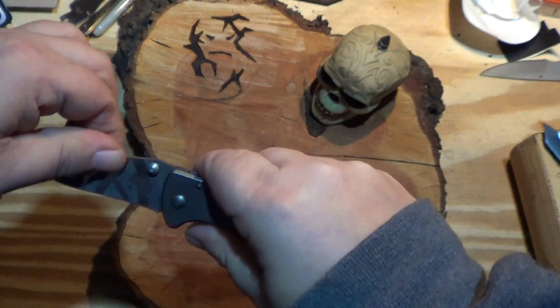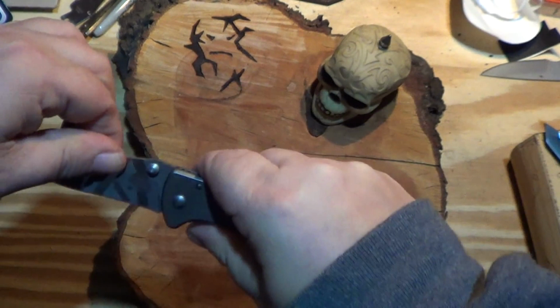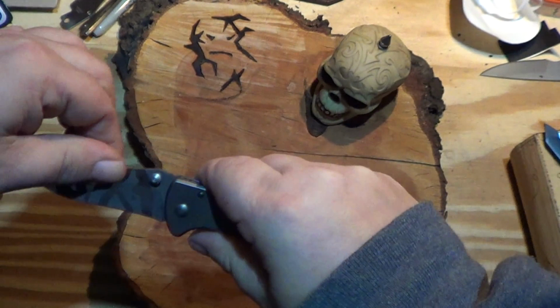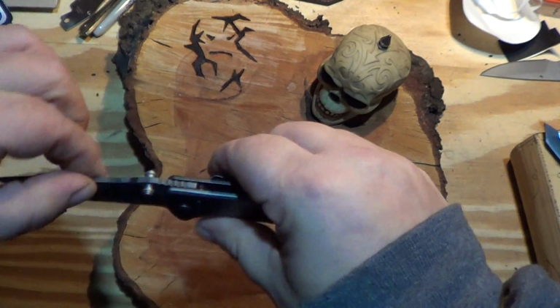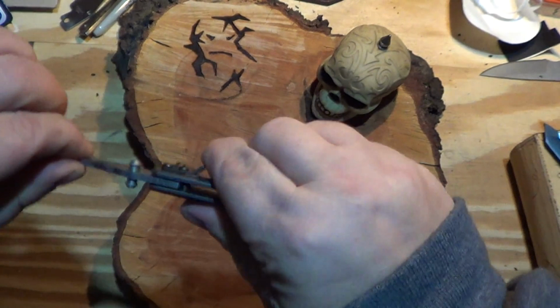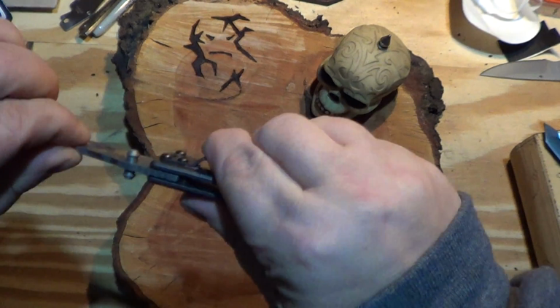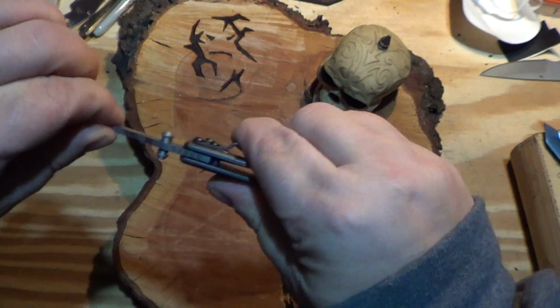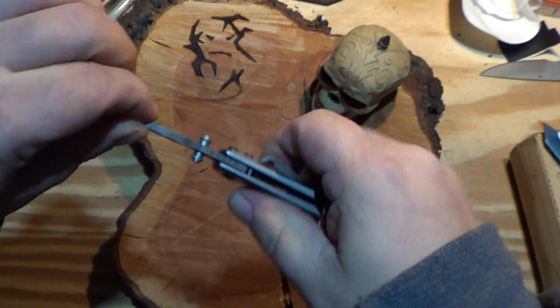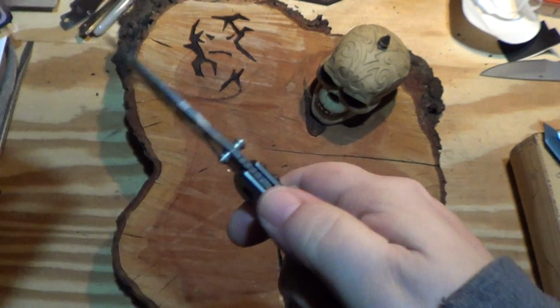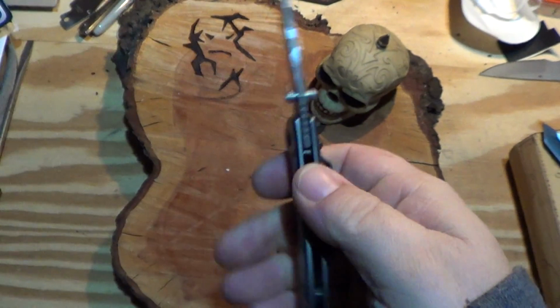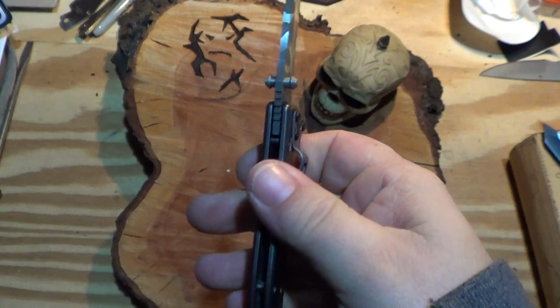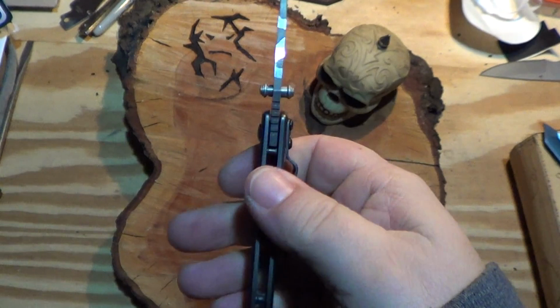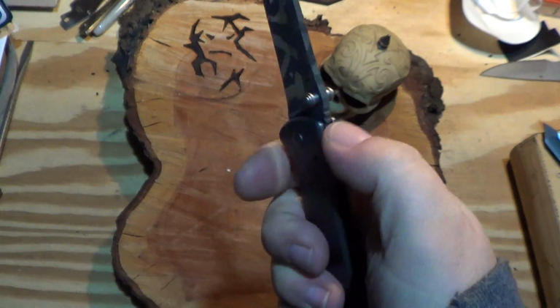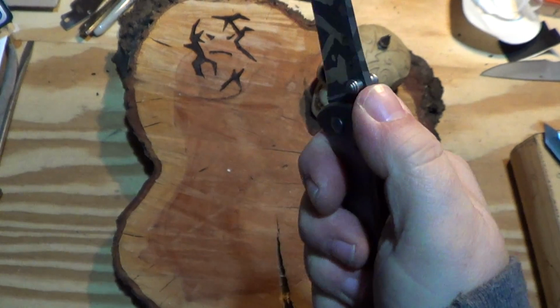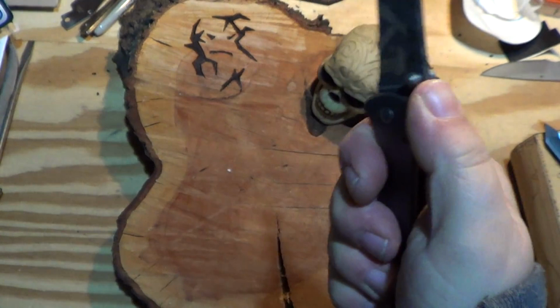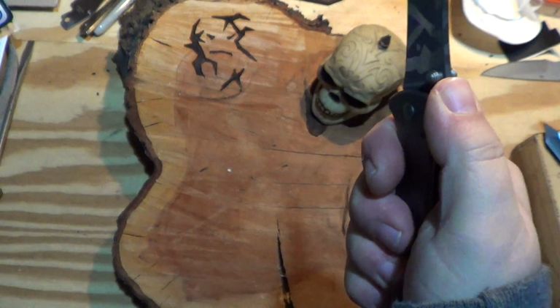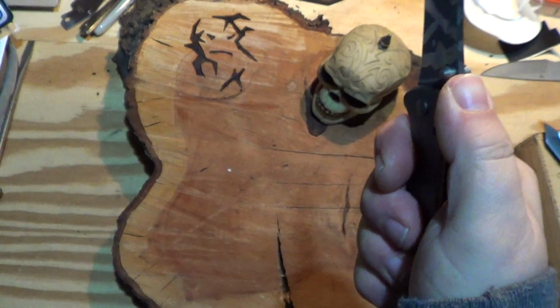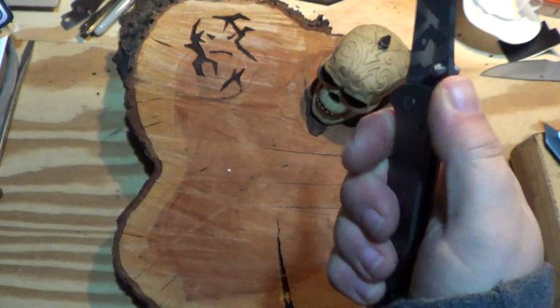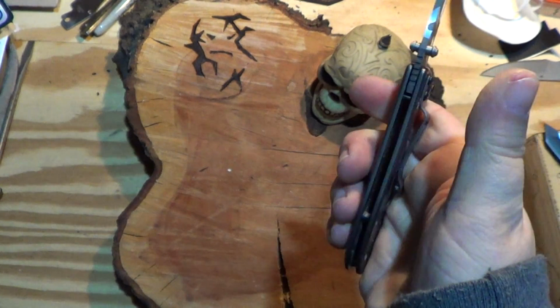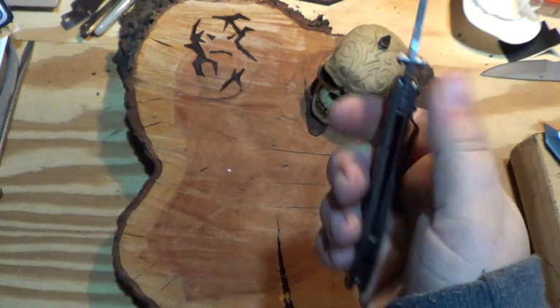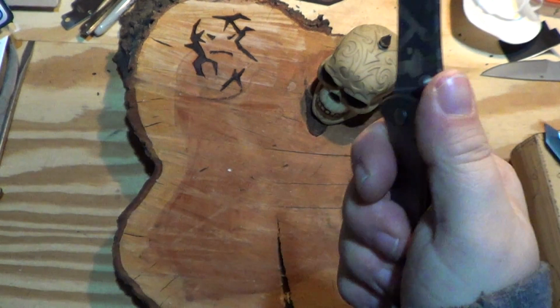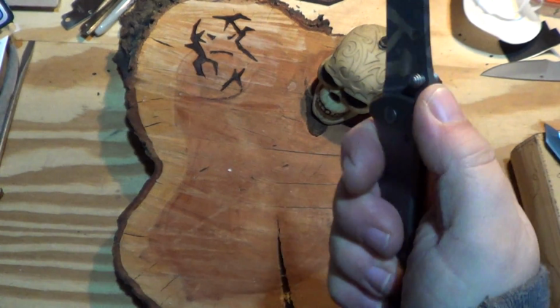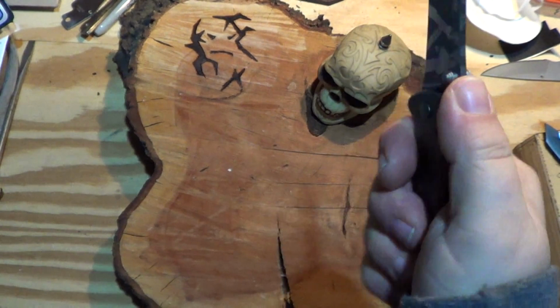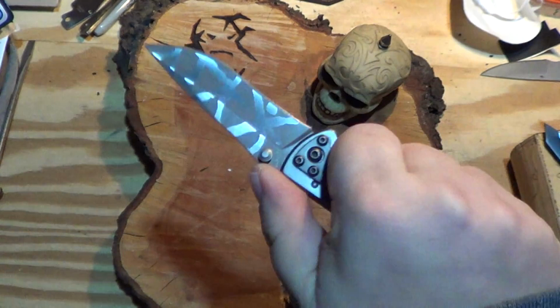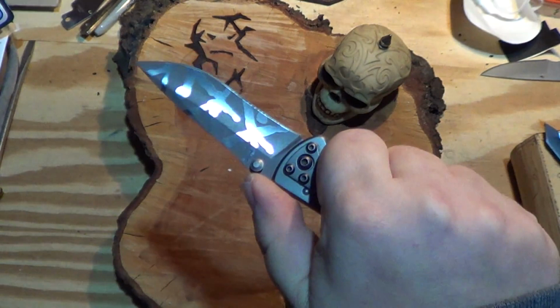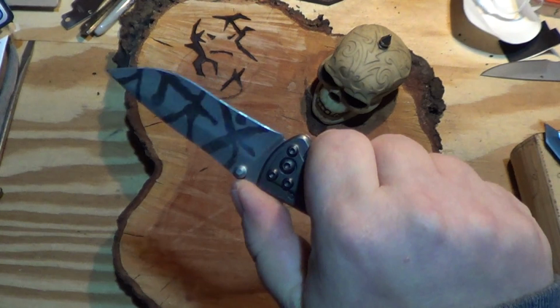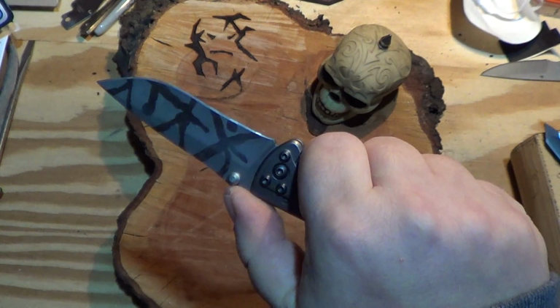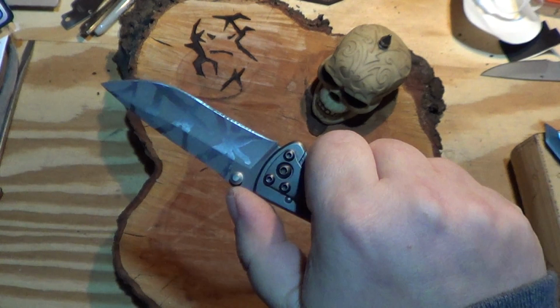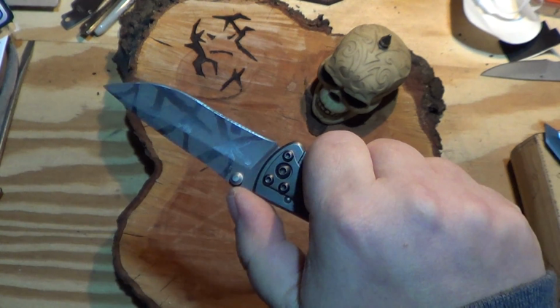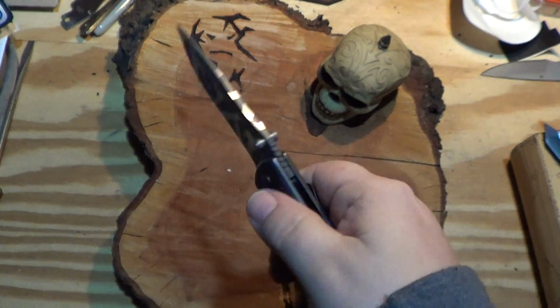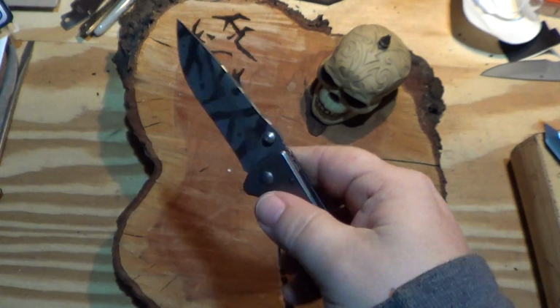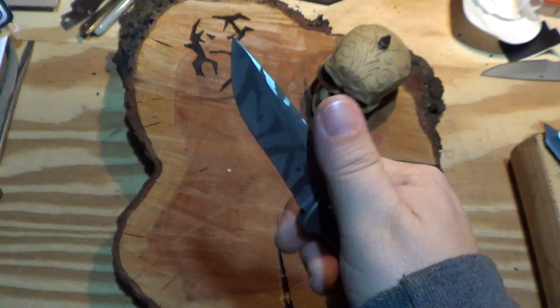Solid lock — this thing has no movement anywhere. Good functional jimping on the back, if you like that kind of thing. I could take it or leave it; doesn't matter.